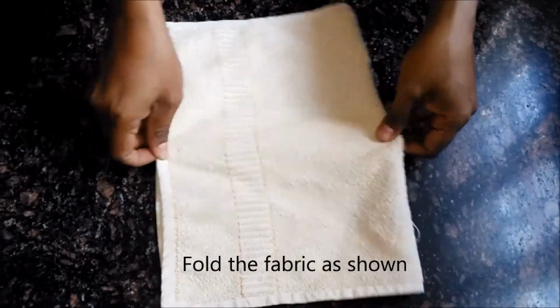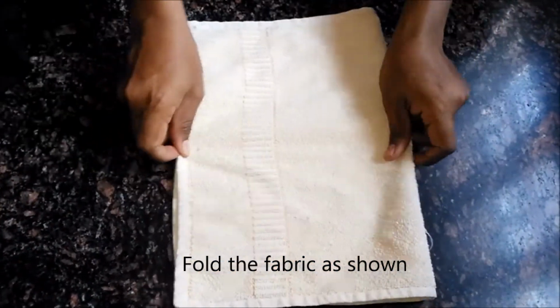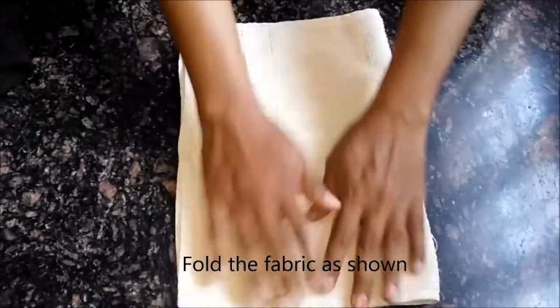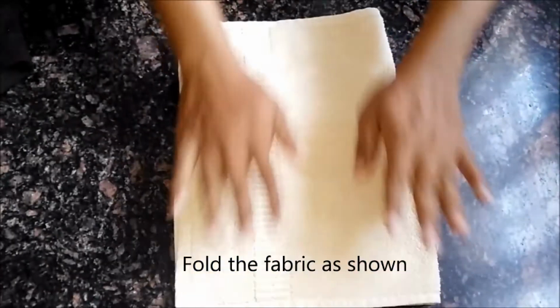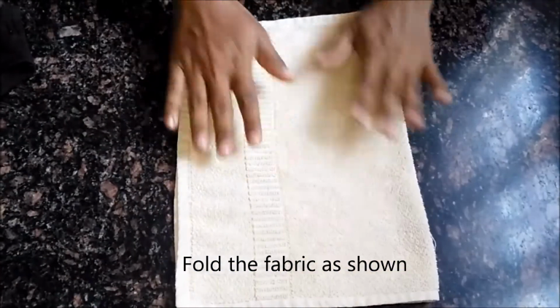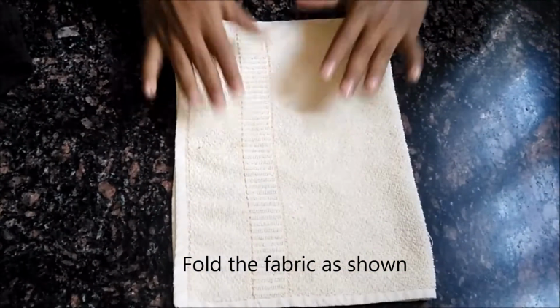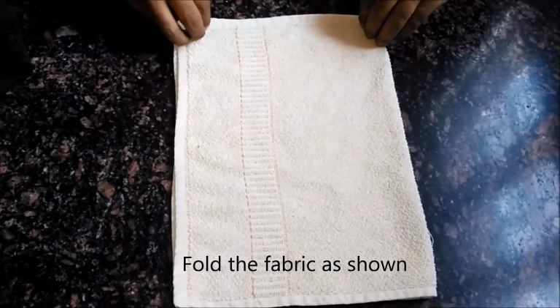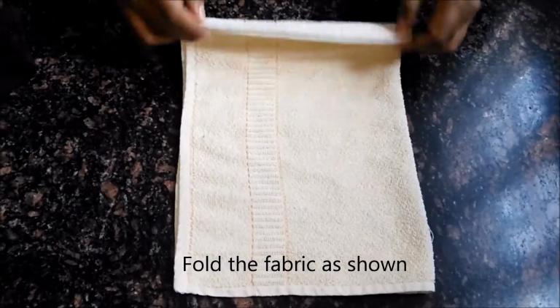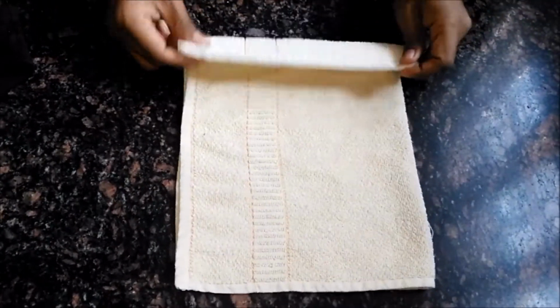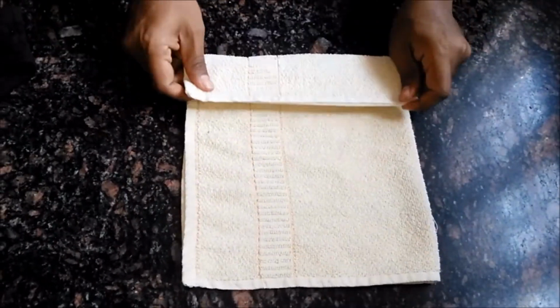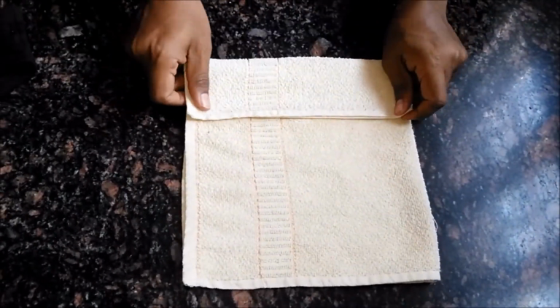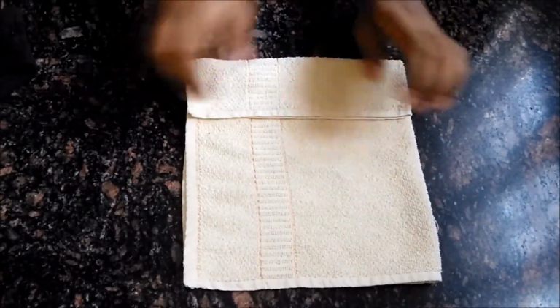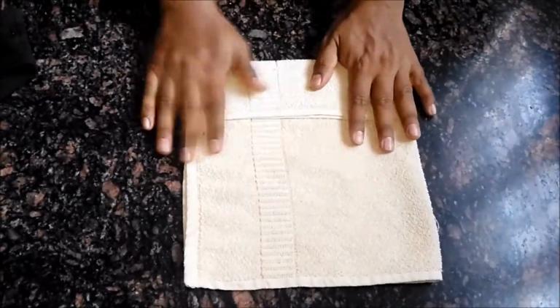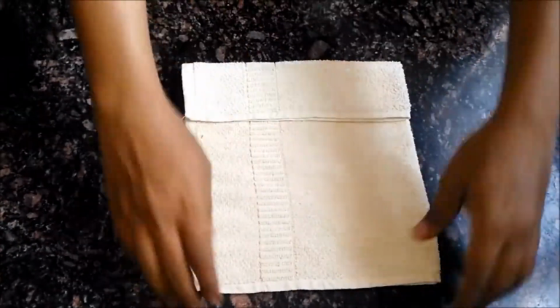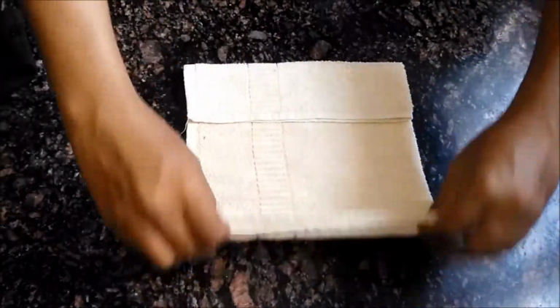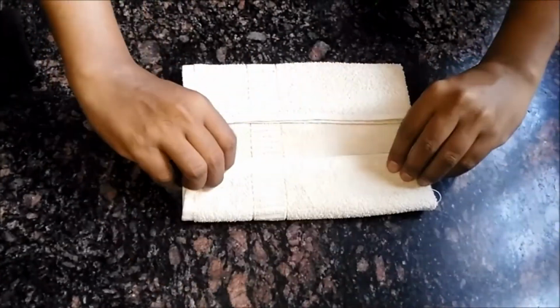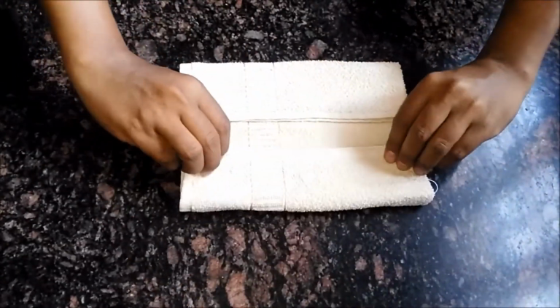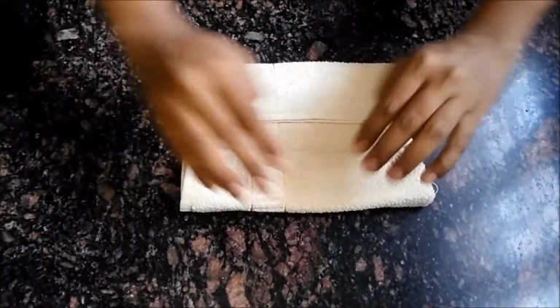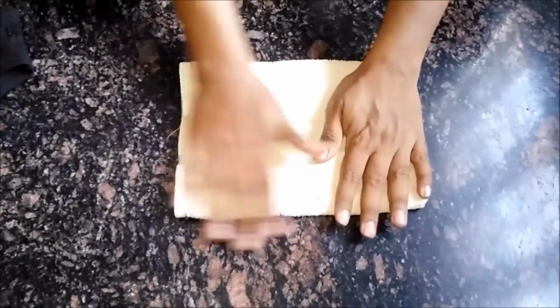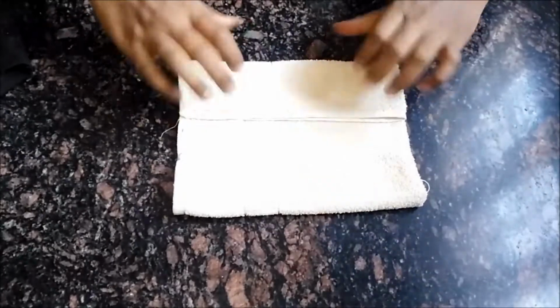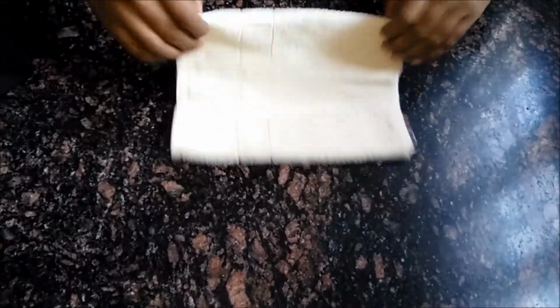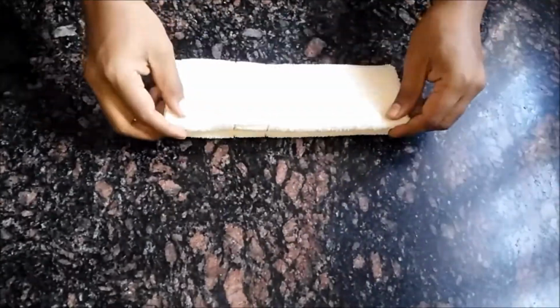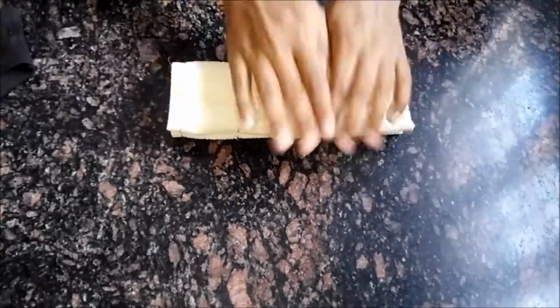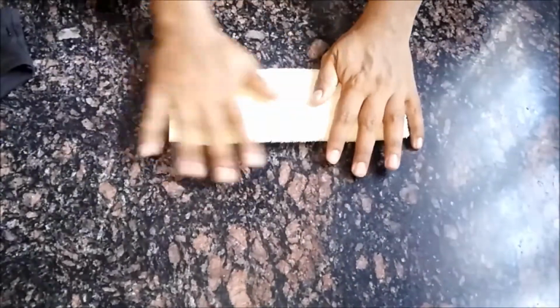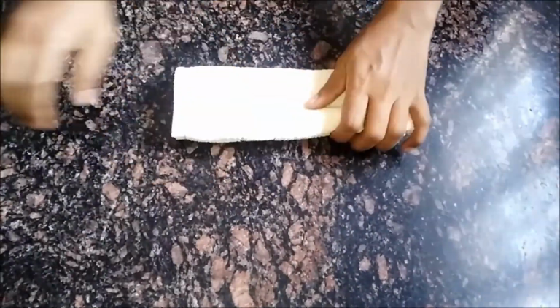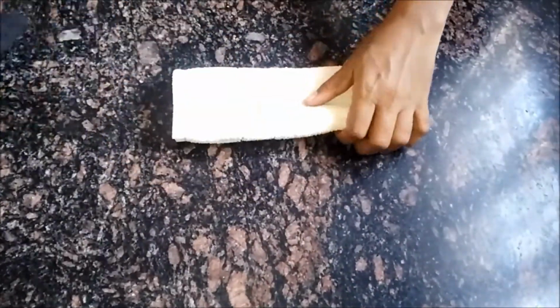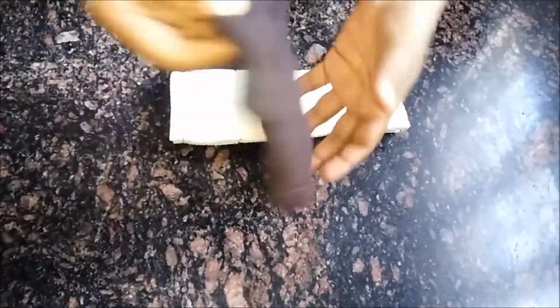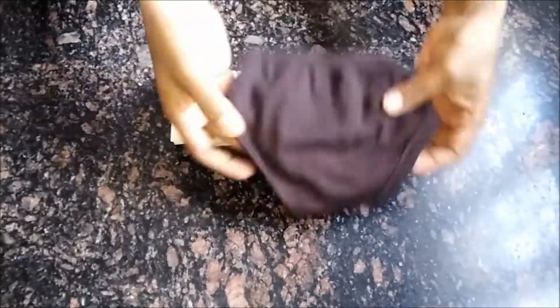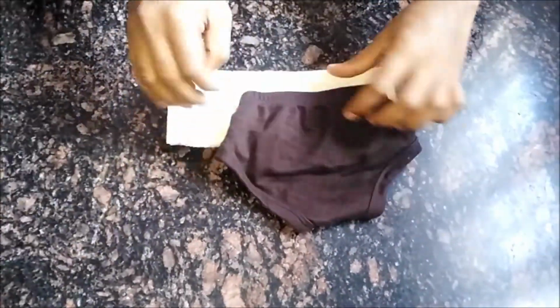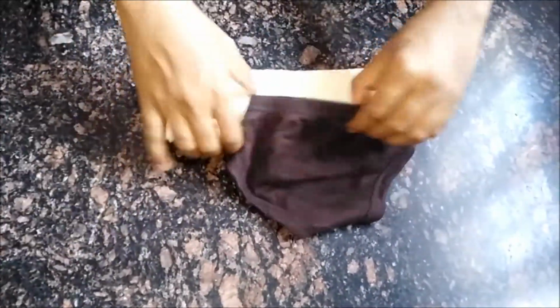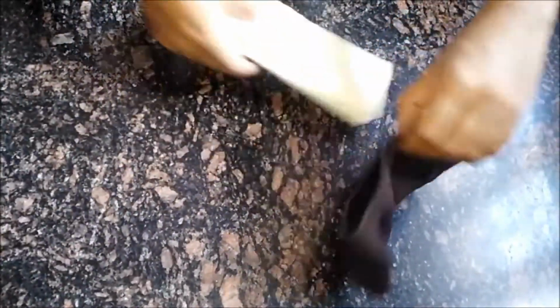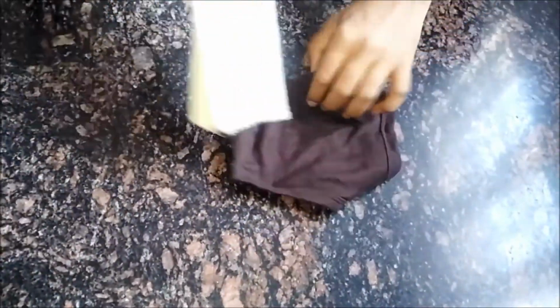Make one more like this. You can use this for your baby overnight, and in the middle if the baby urinates you can replace it with the other set.